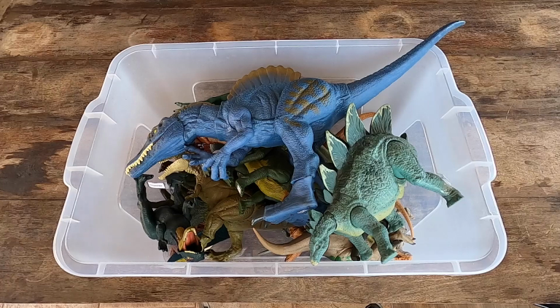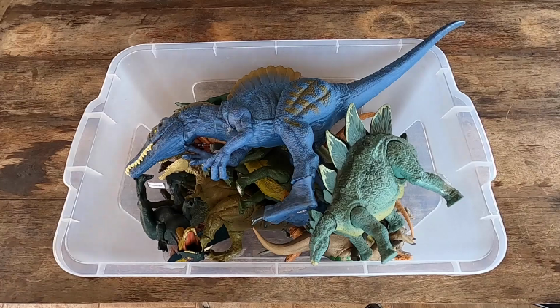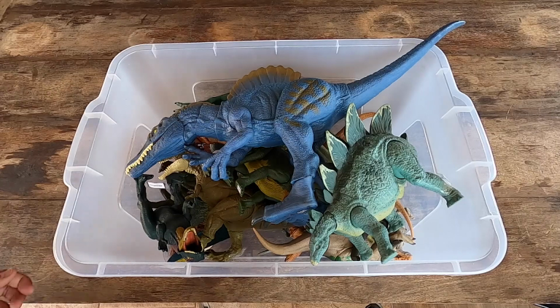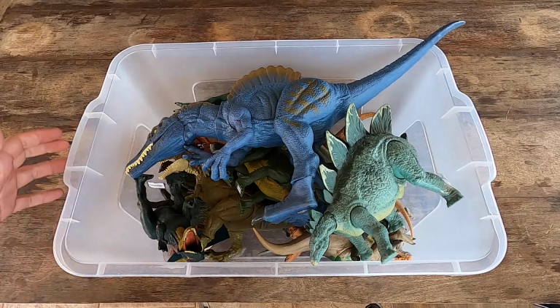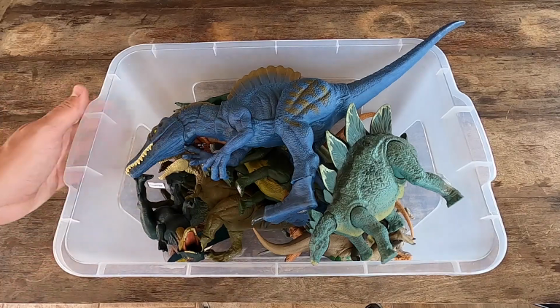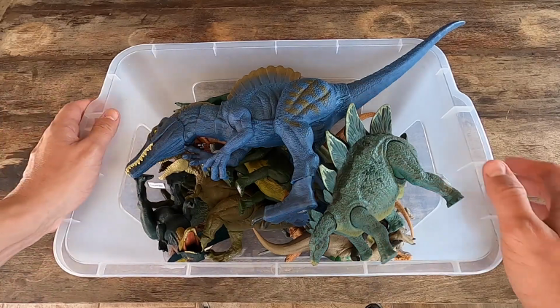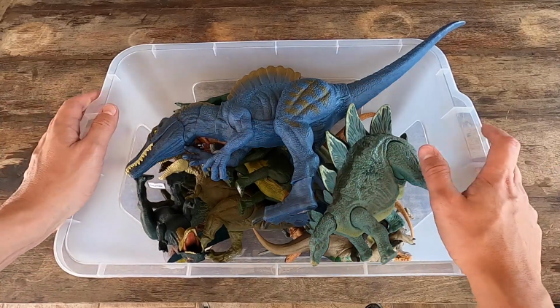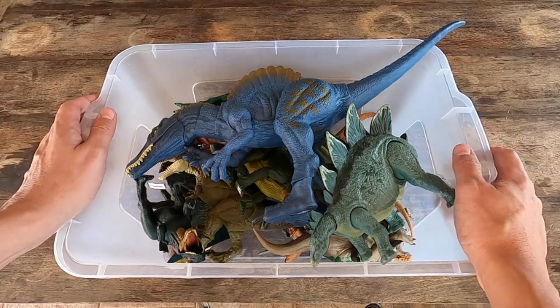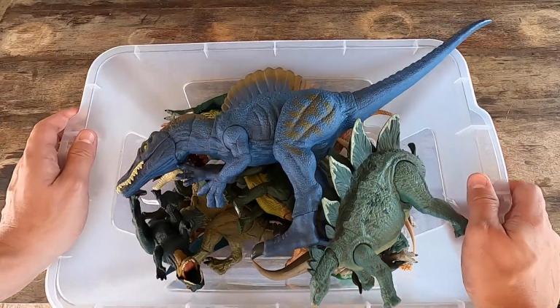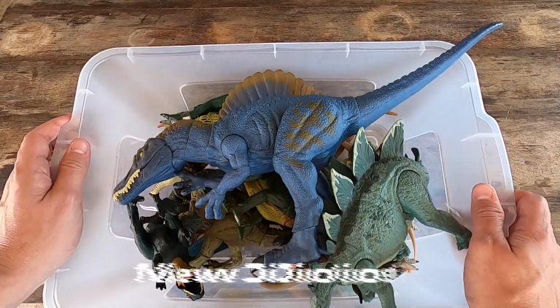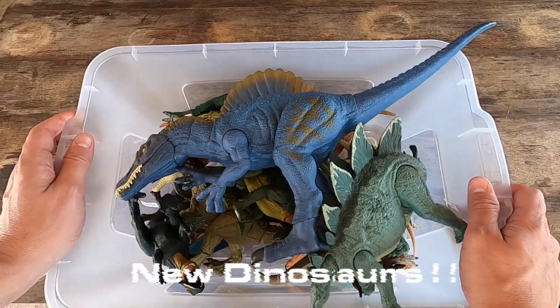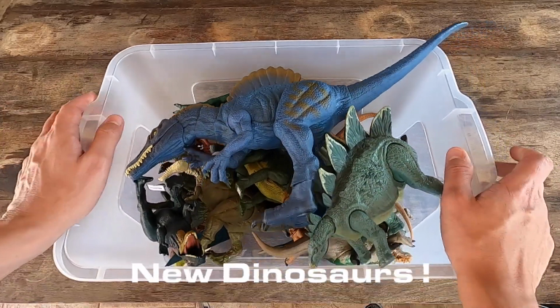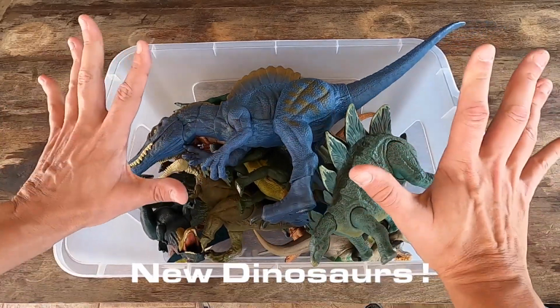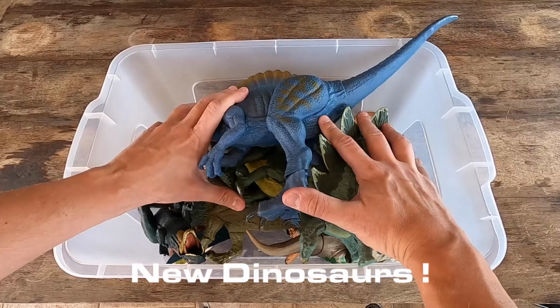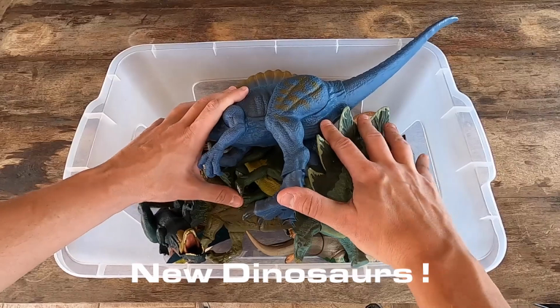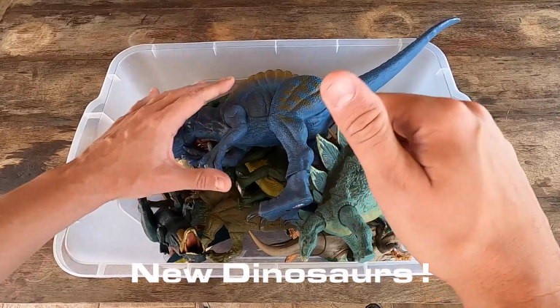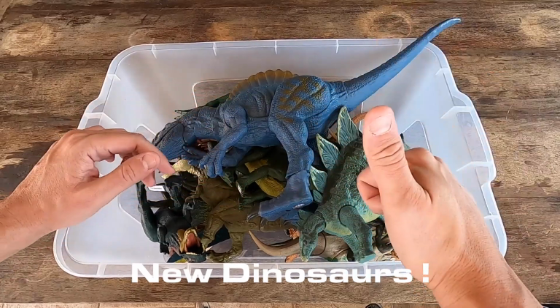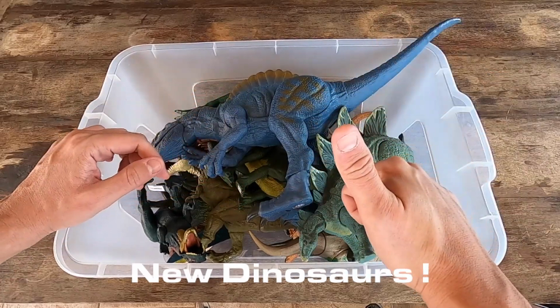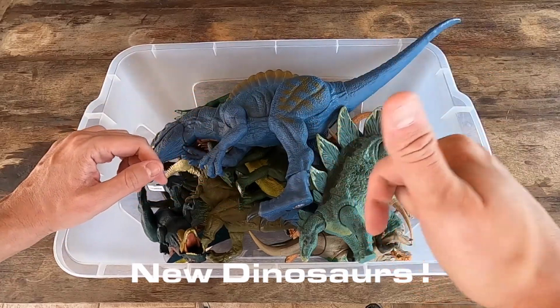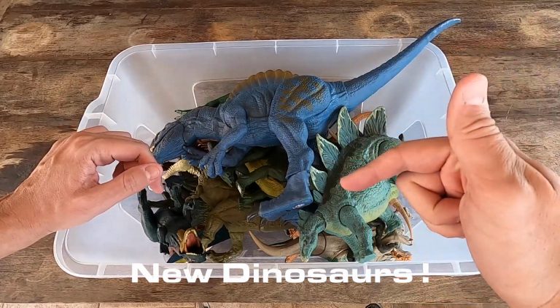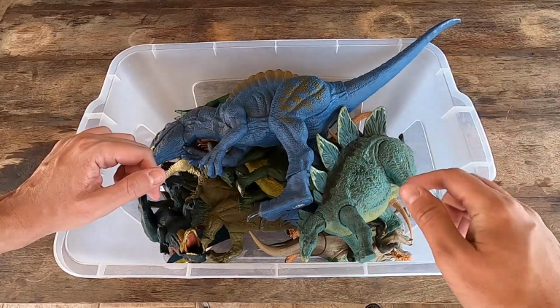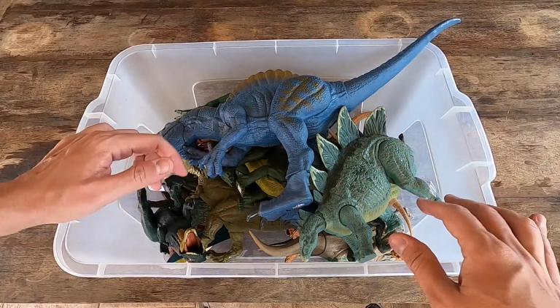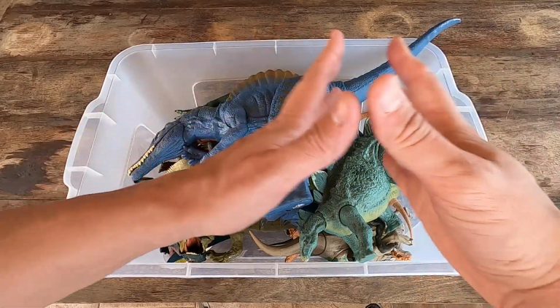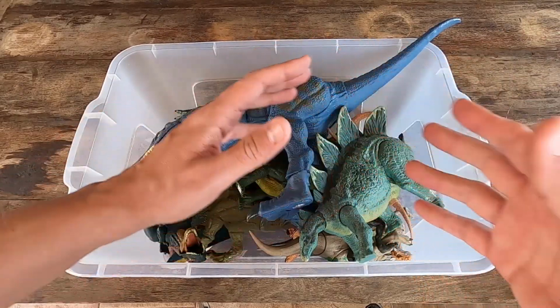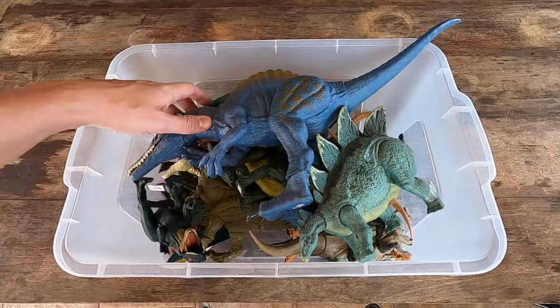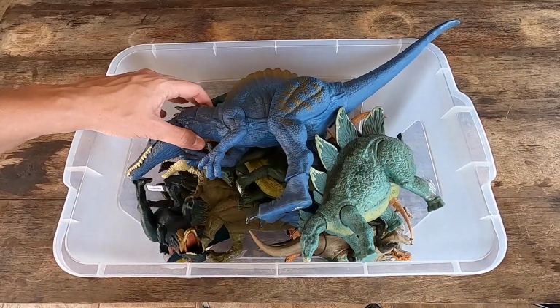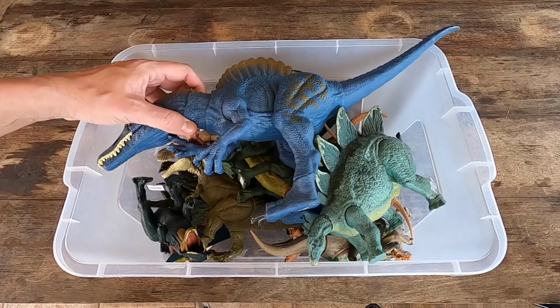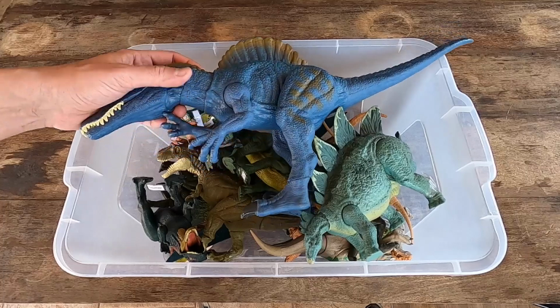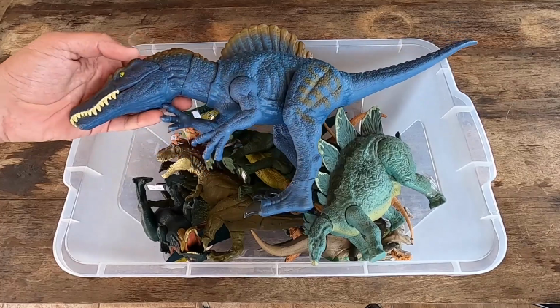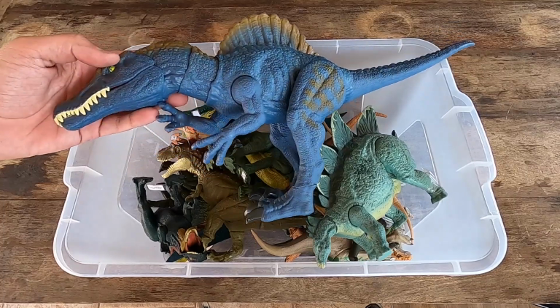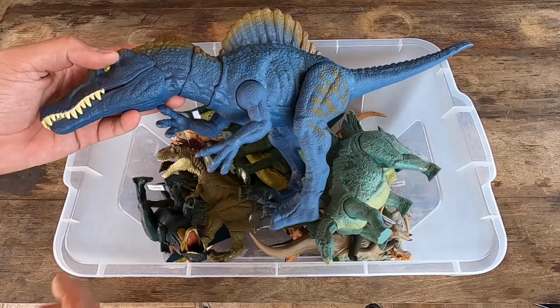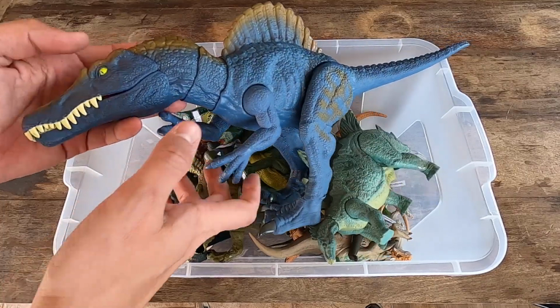Hi guys, today we have a lot of dinosaurs here. If you like dinosaurs, click on like, subscribe to the channel and please watch the full video to help us, ok?